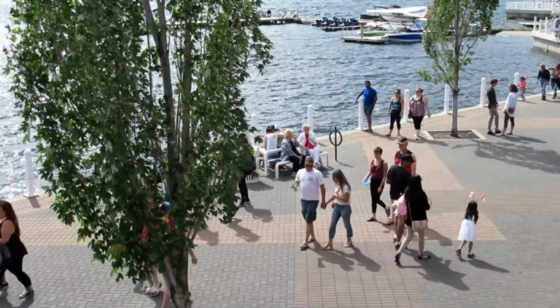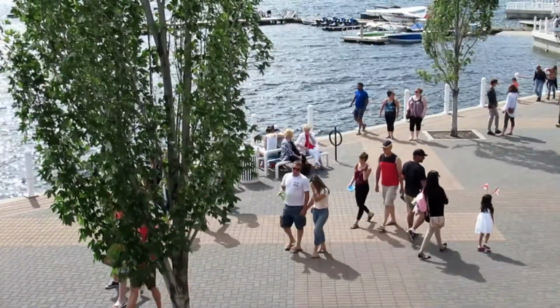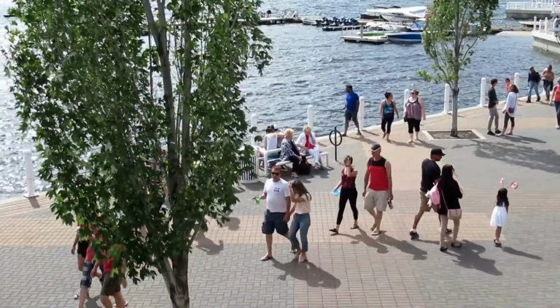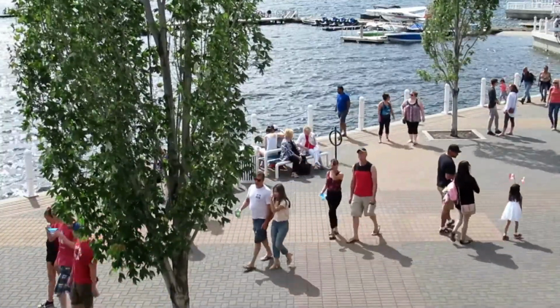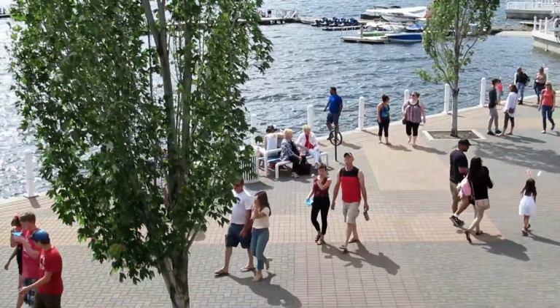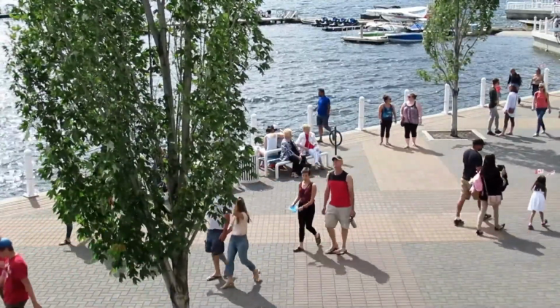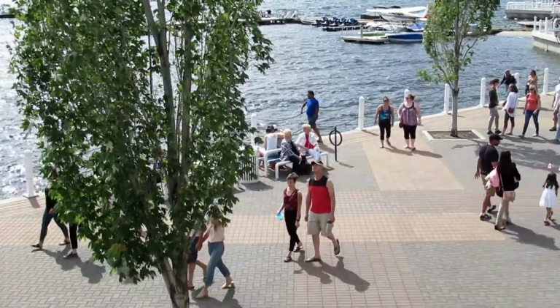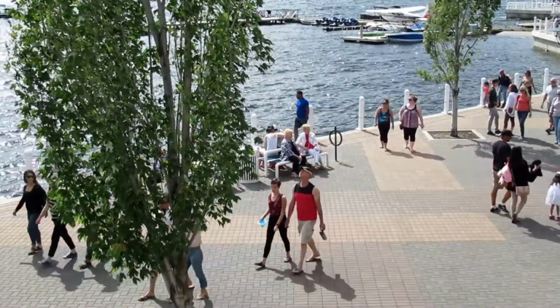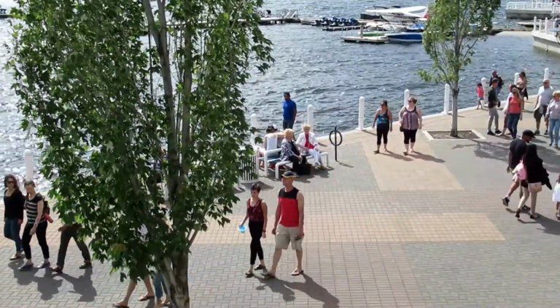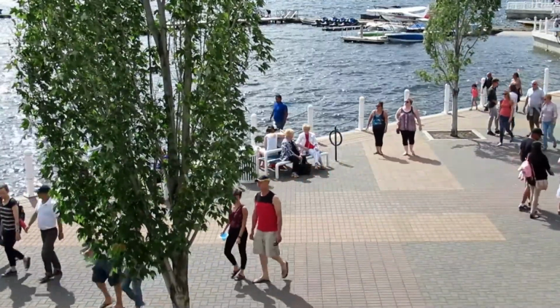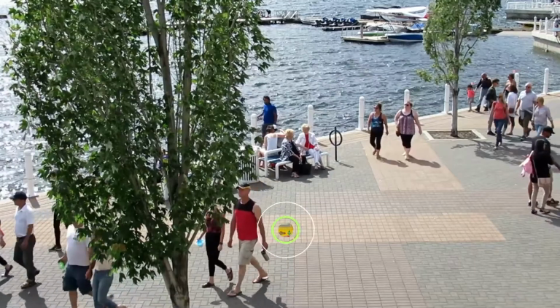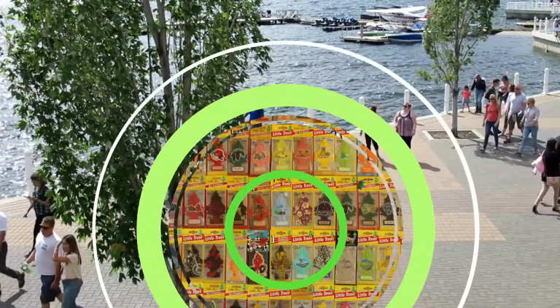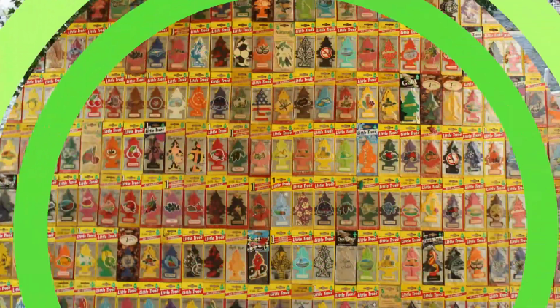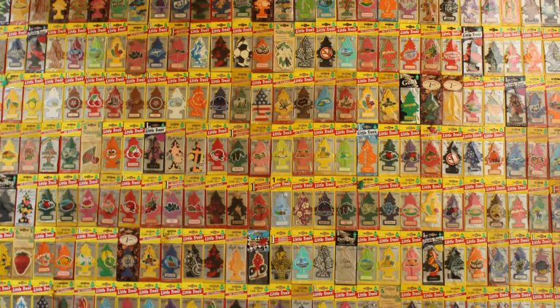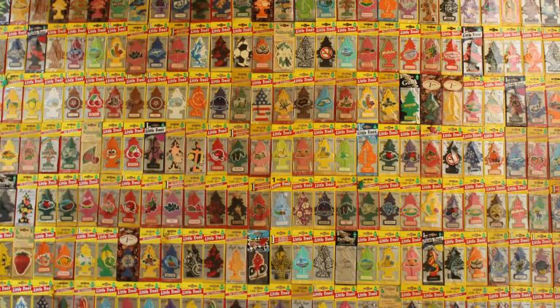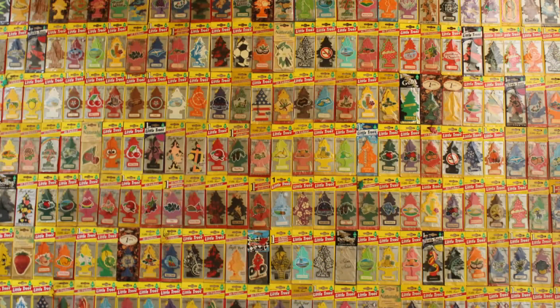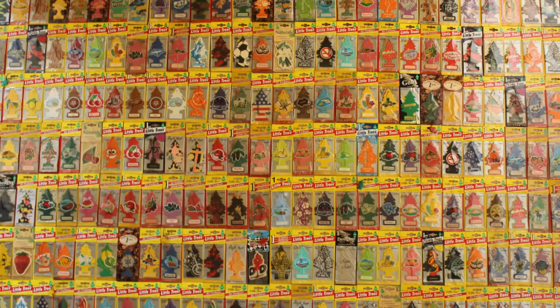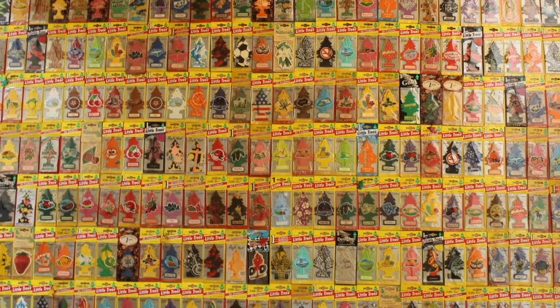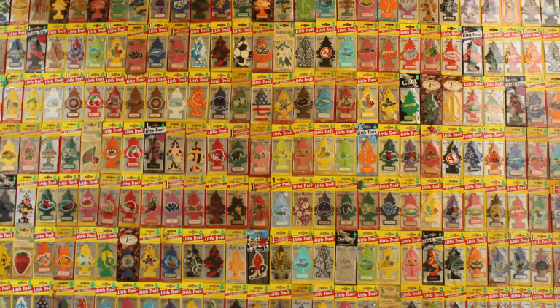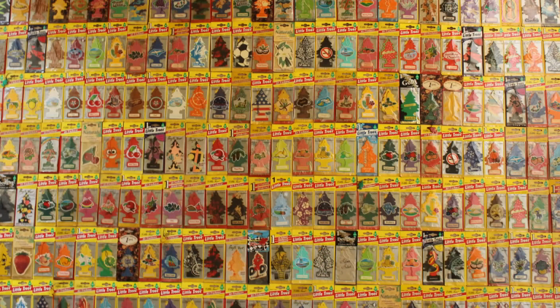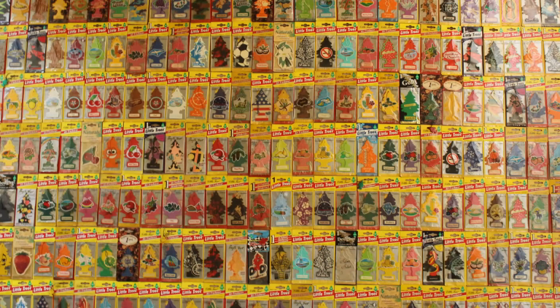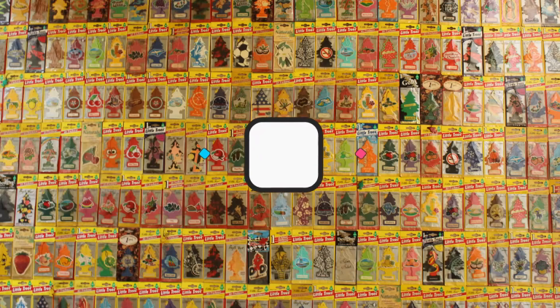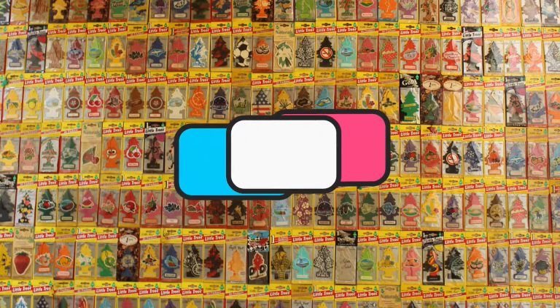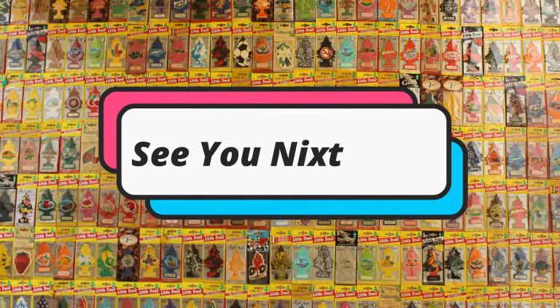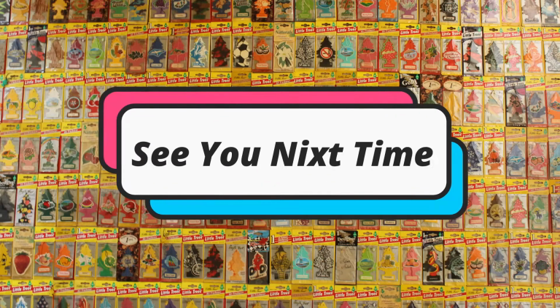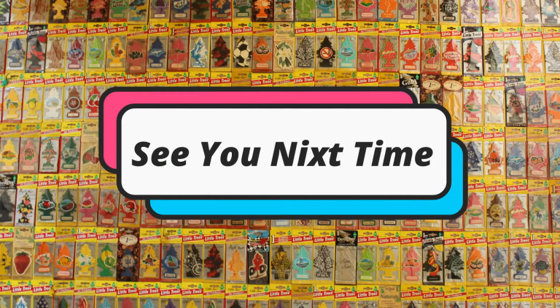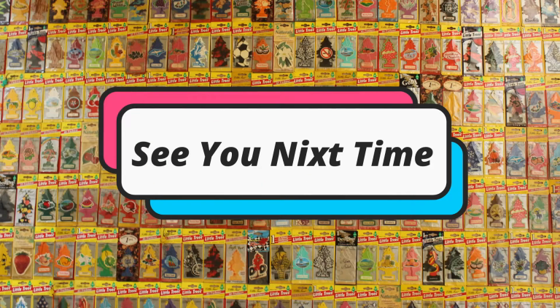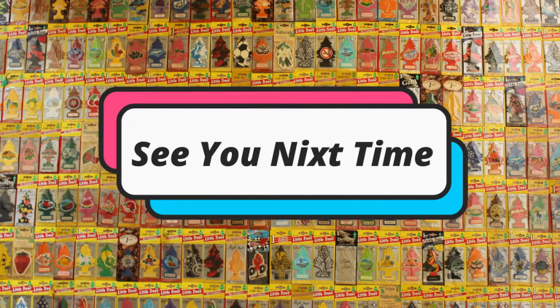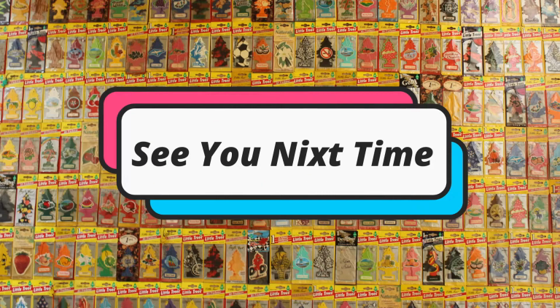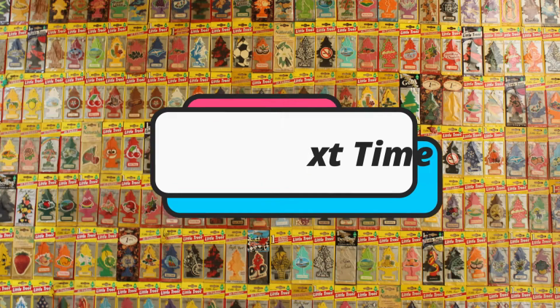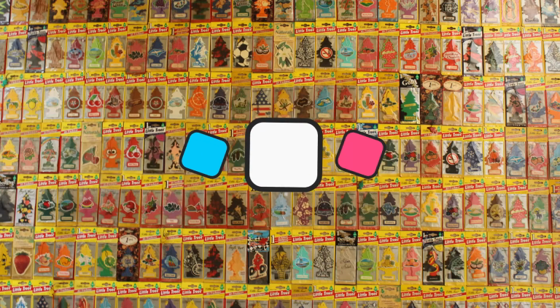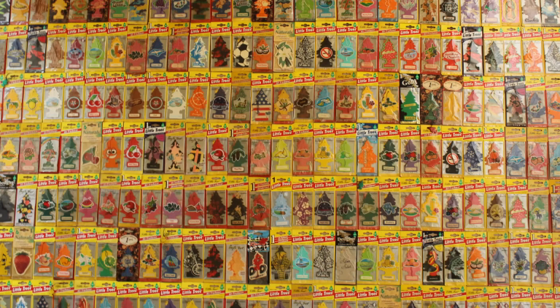While scent perception varies from person to person, how did you feel? We hope that more and more people may come to enjoy Little Trees. See you next time.